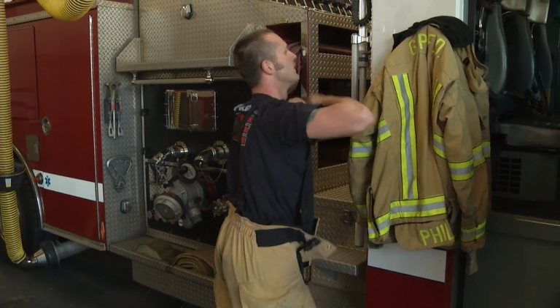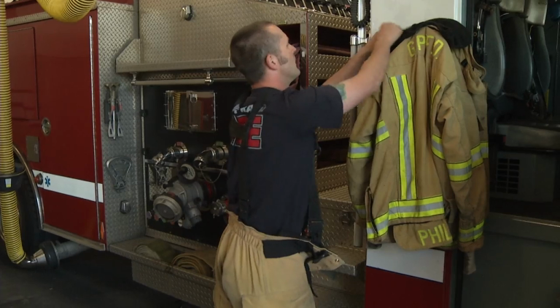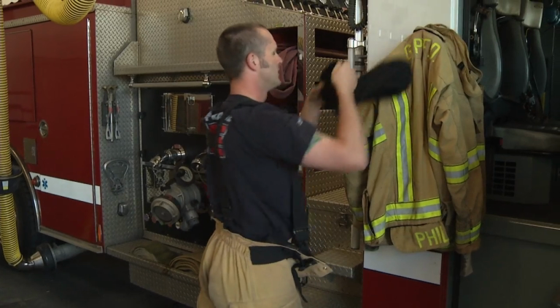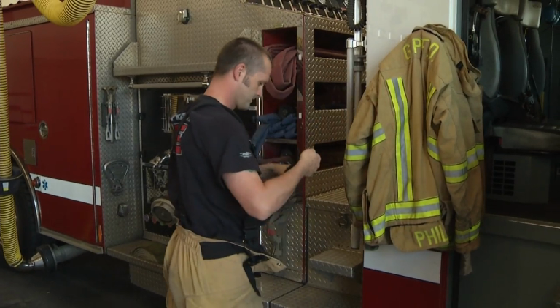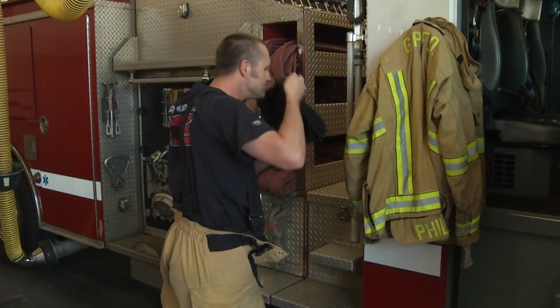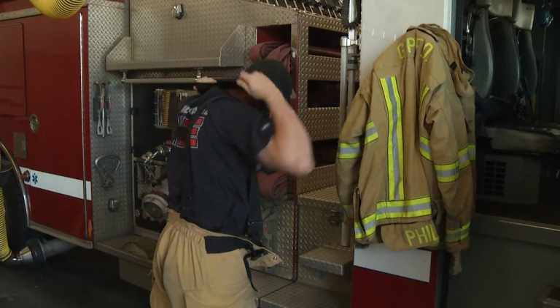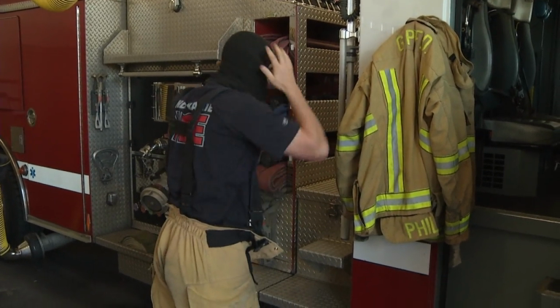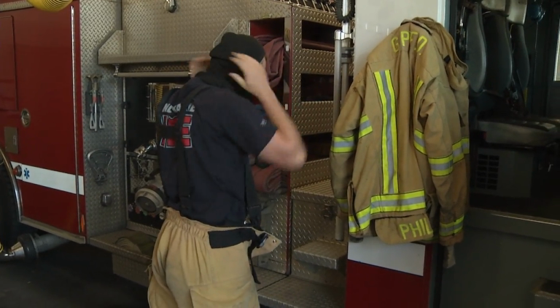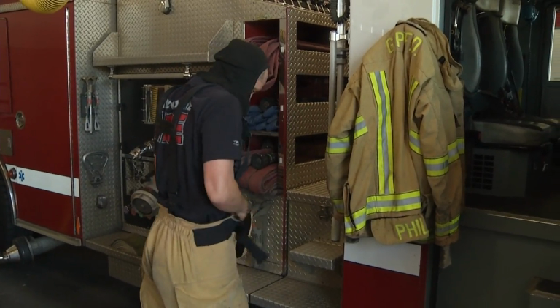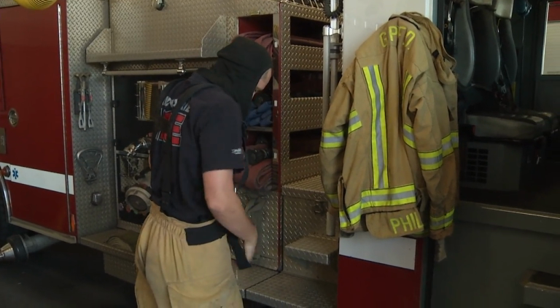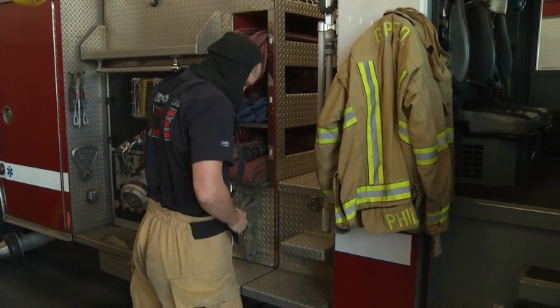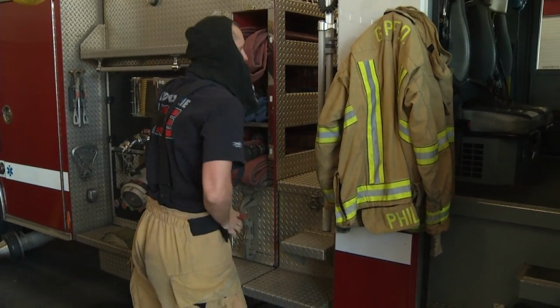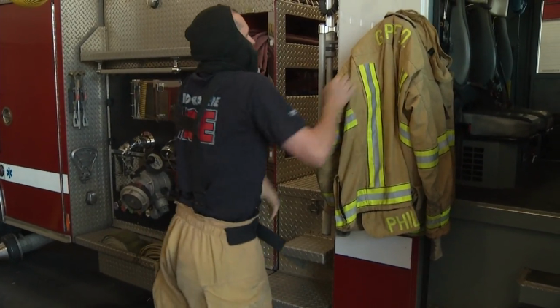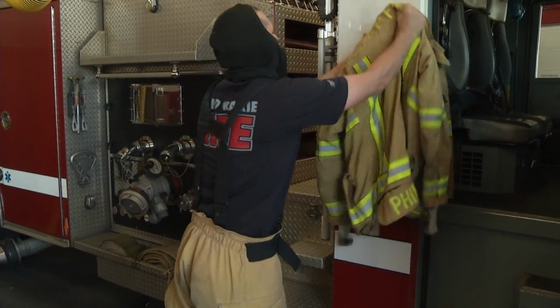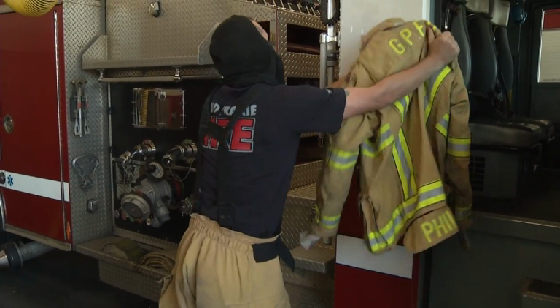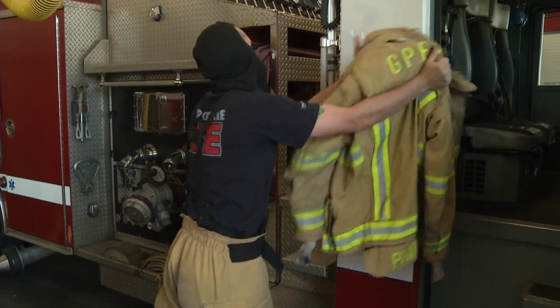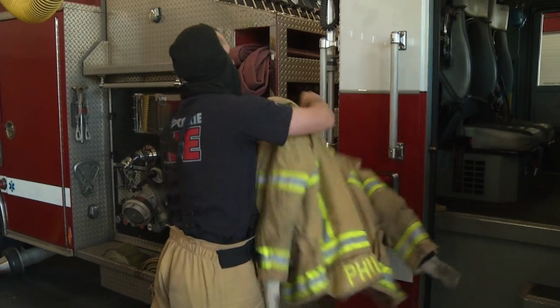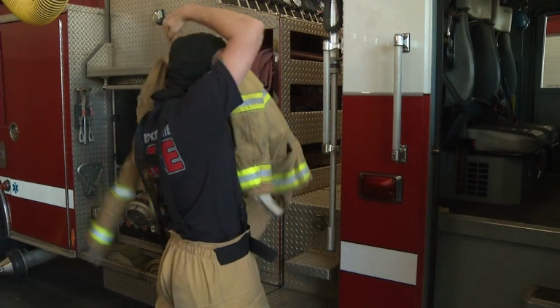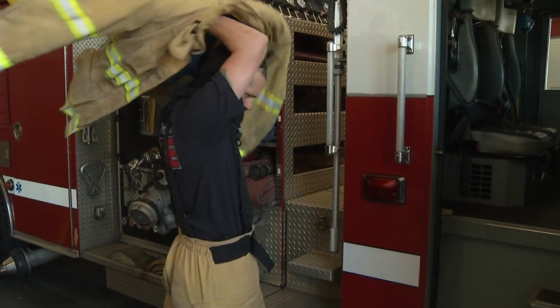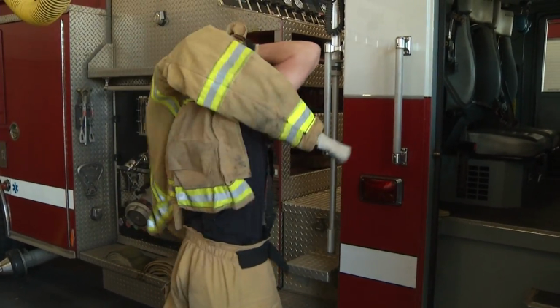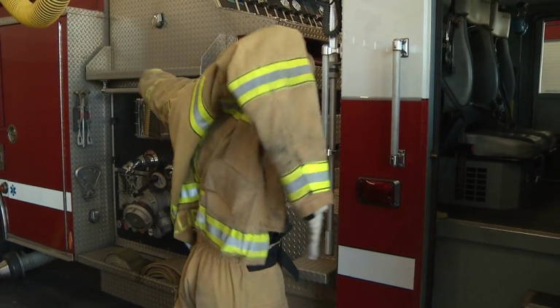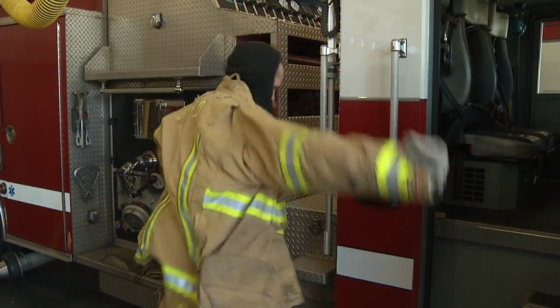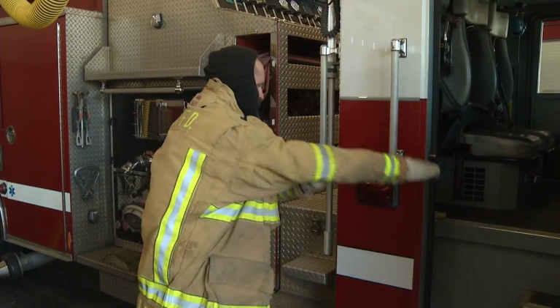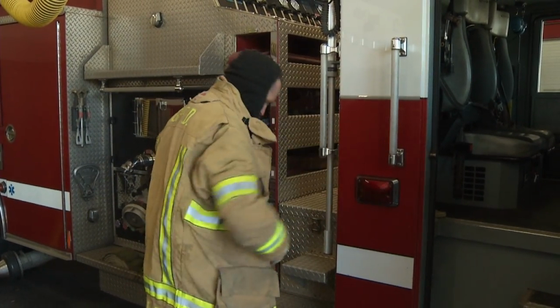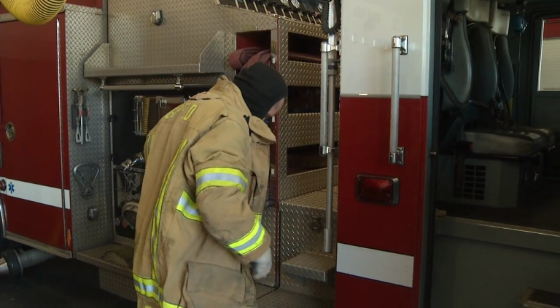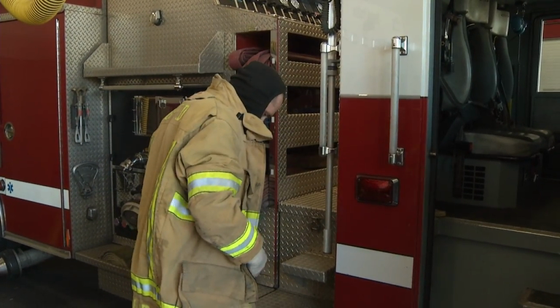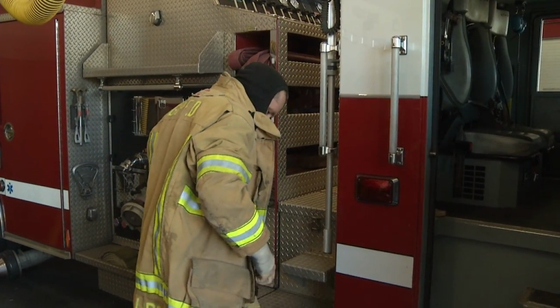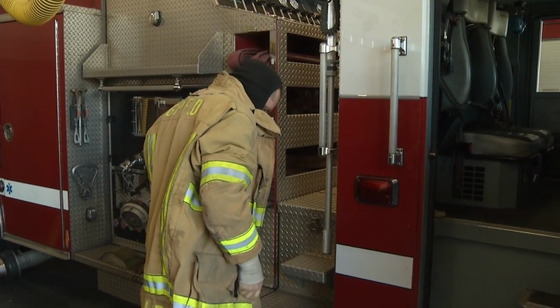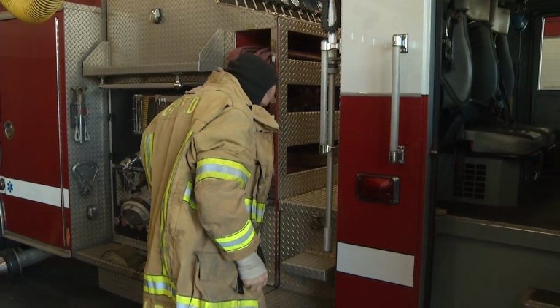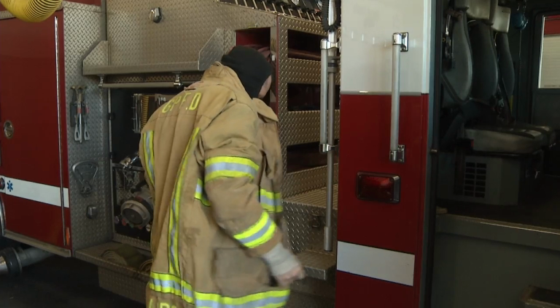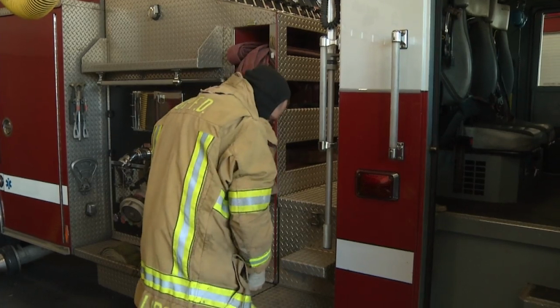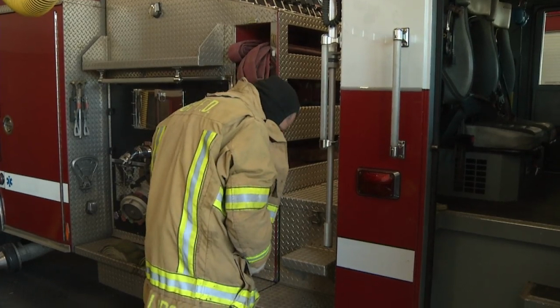As you can see, Dustin will be putting on his bunker gear pants, his coat, and his hood all before entering the fire apparatus. We want to make sure we're at least to that point before we enter the fire apparatus.